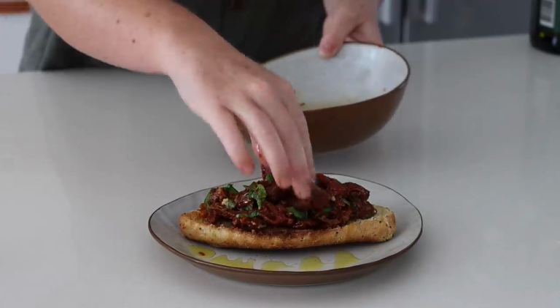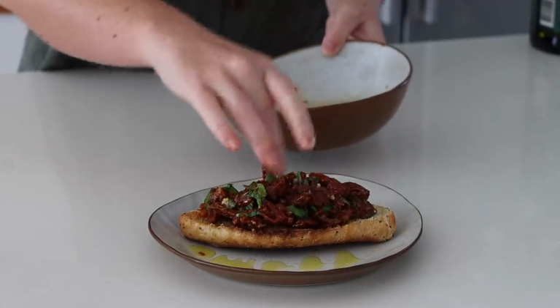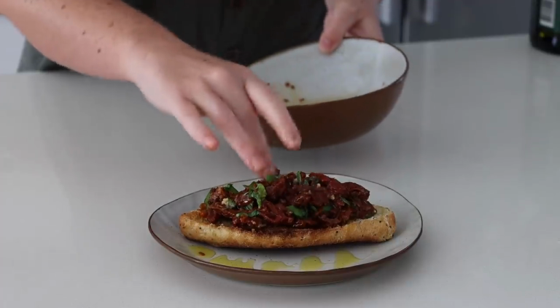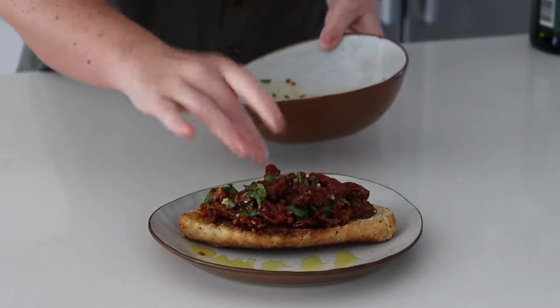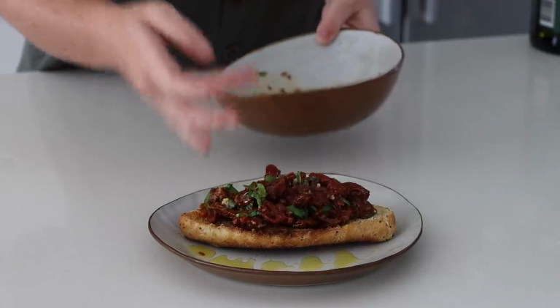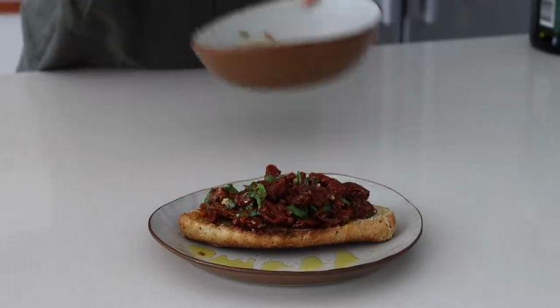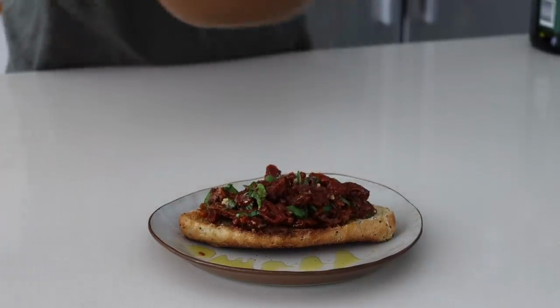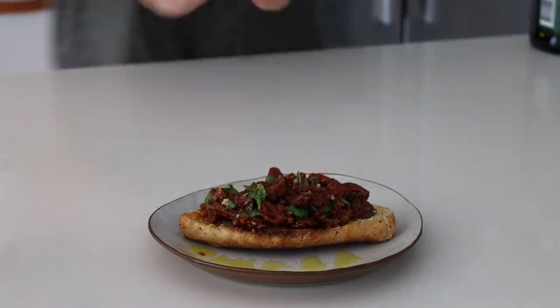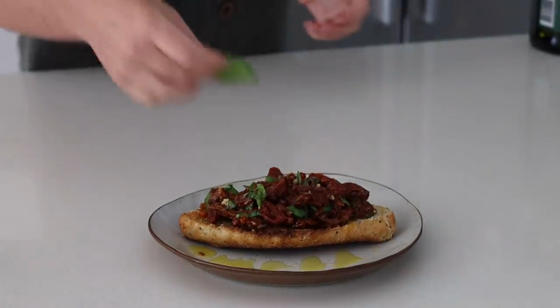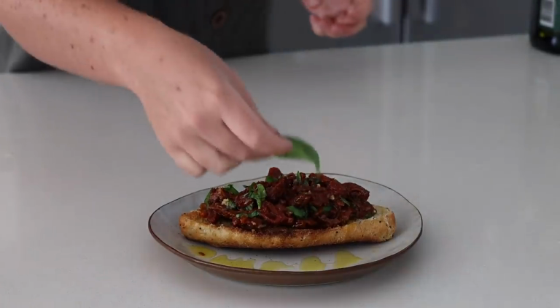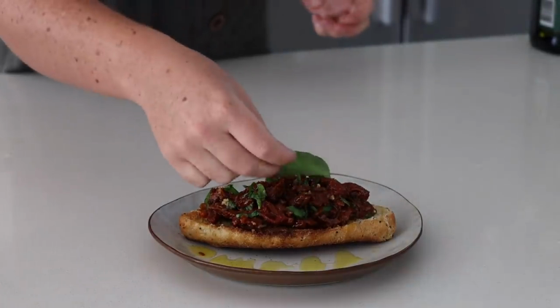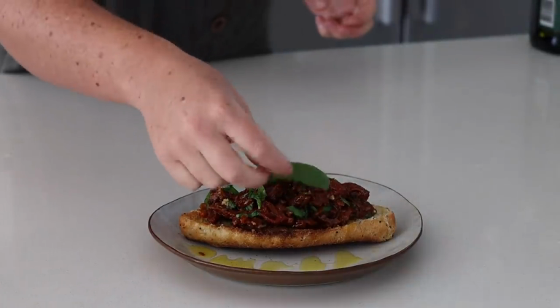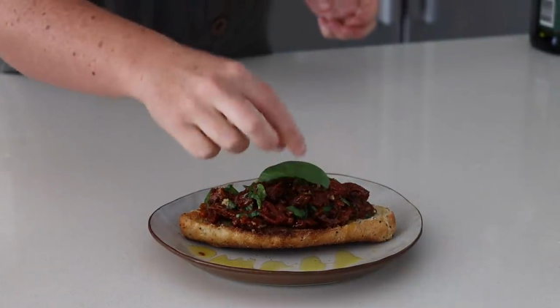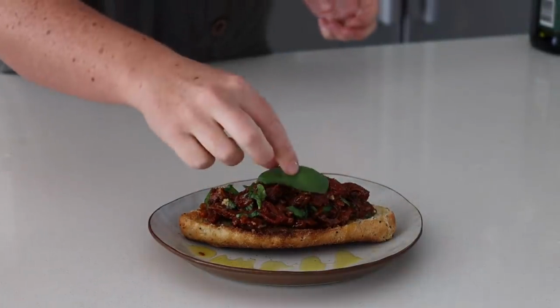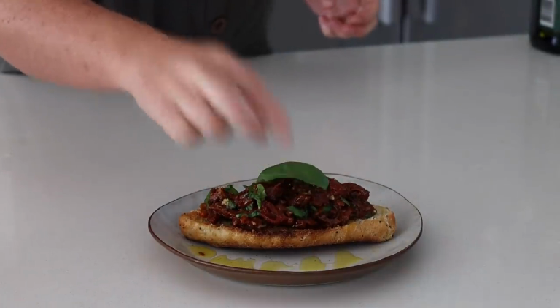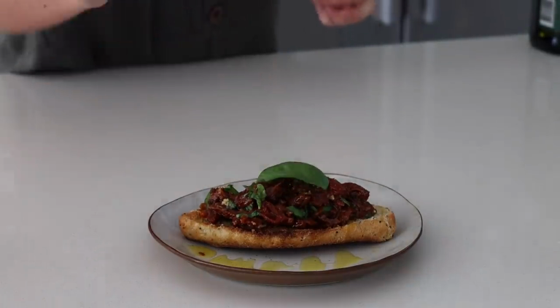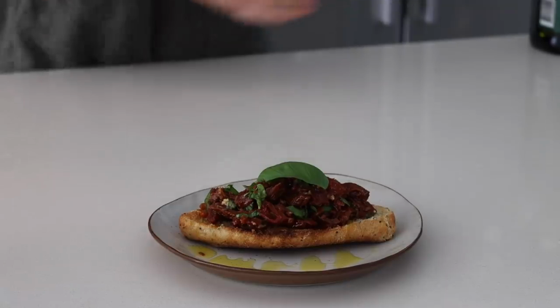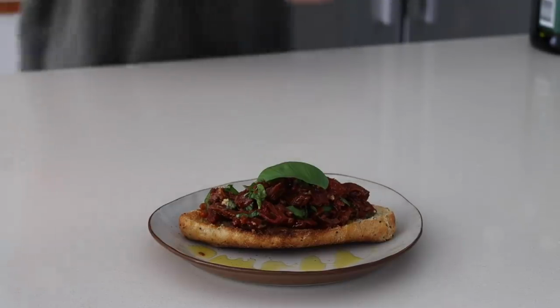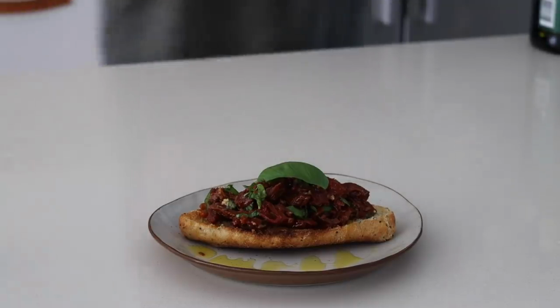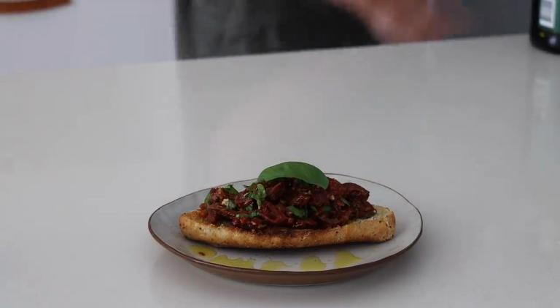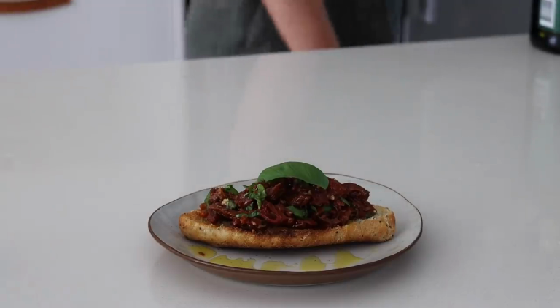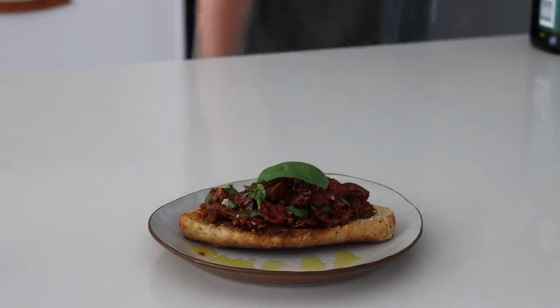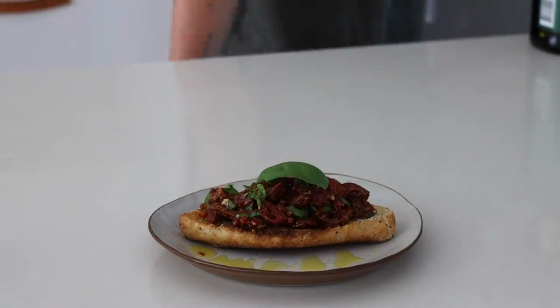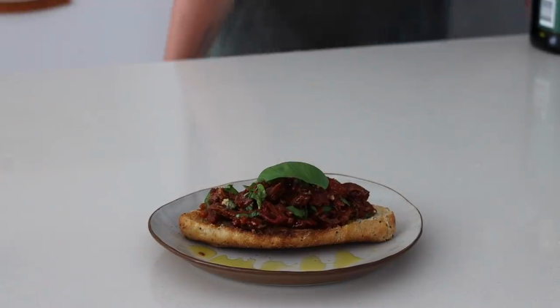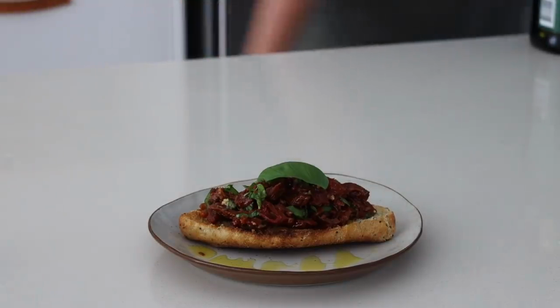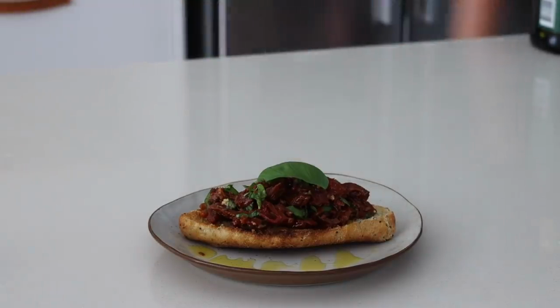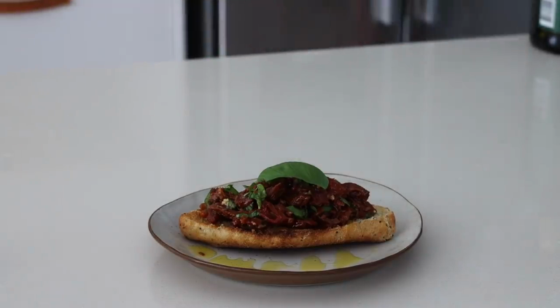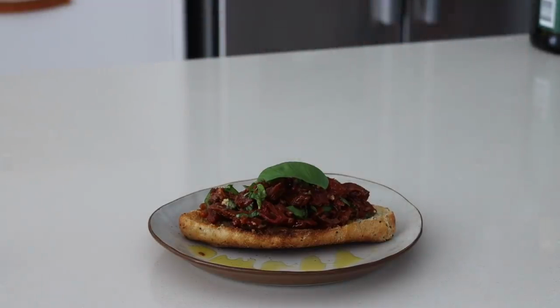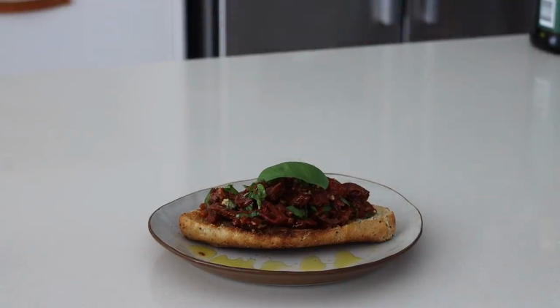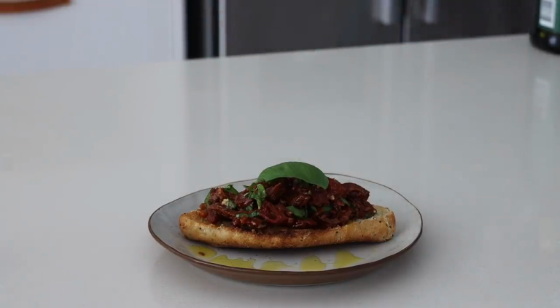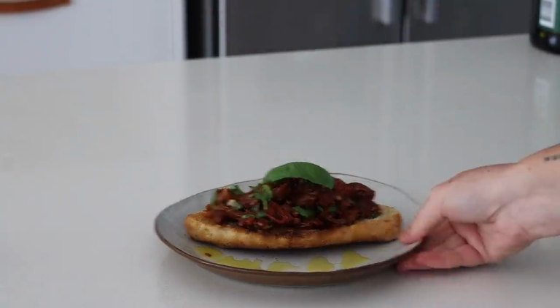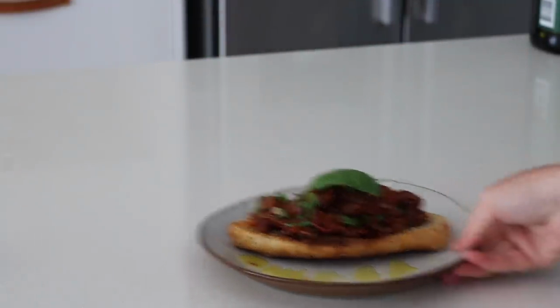This is a very small lunch. You could definitely double it if you were feeling hungry, or you could have it as a snack or a bite of breakfast.